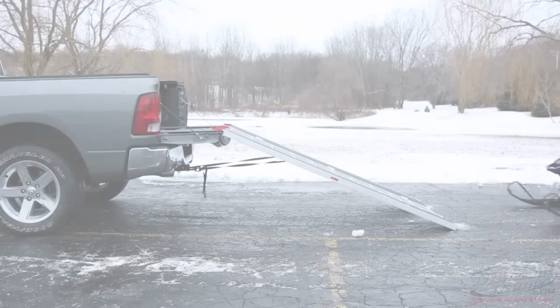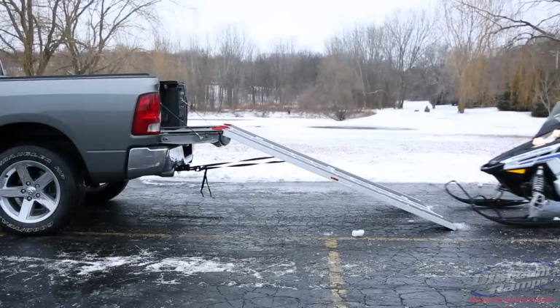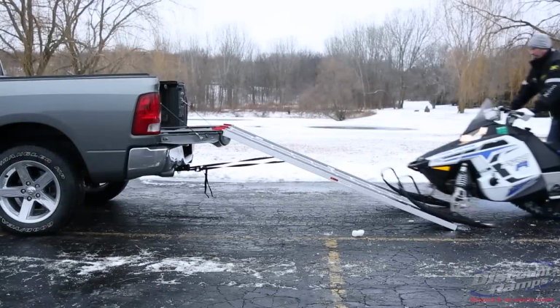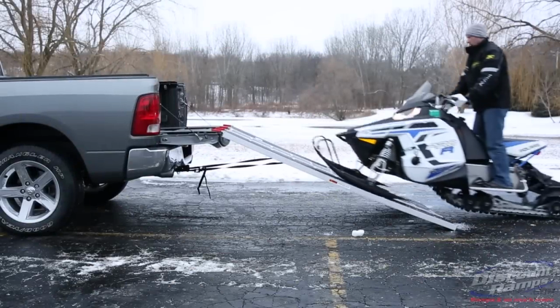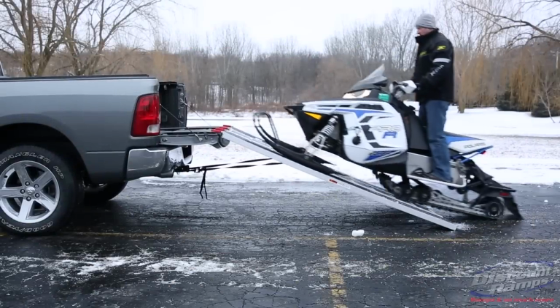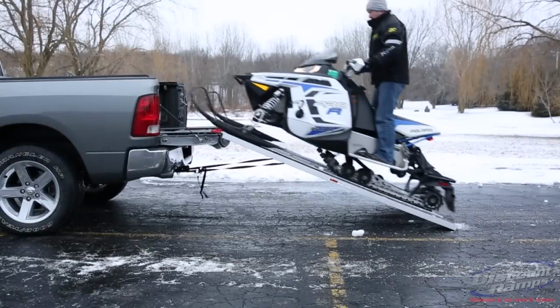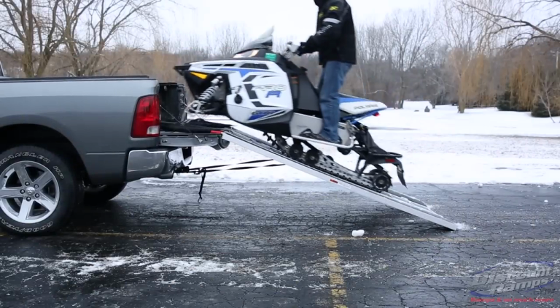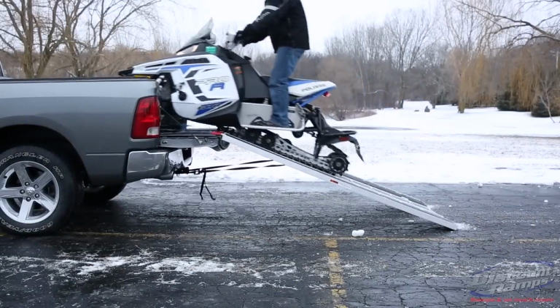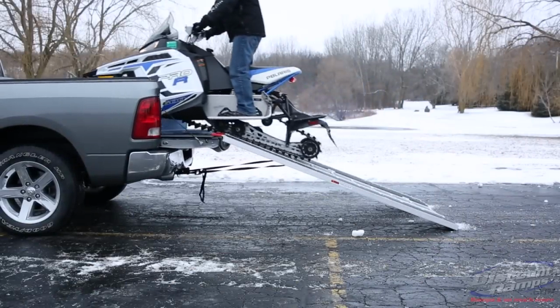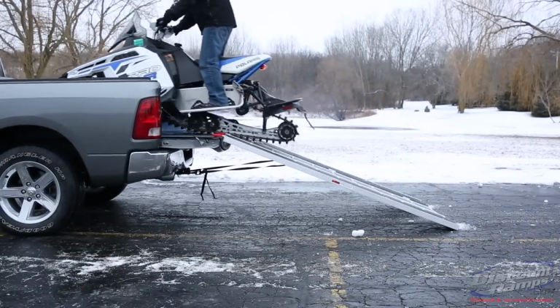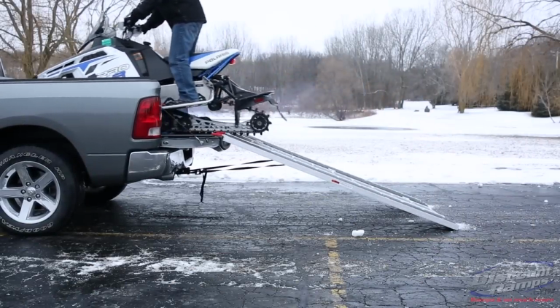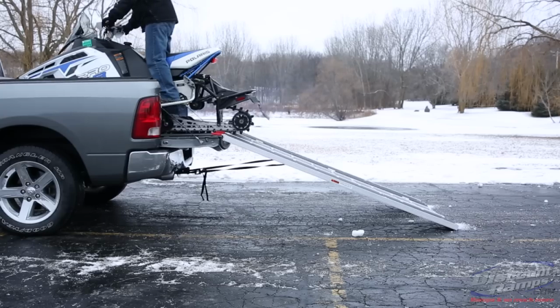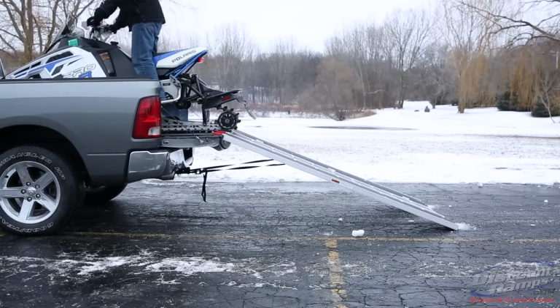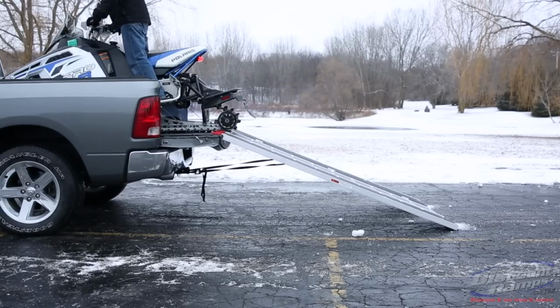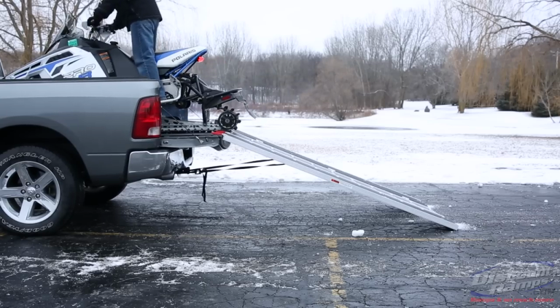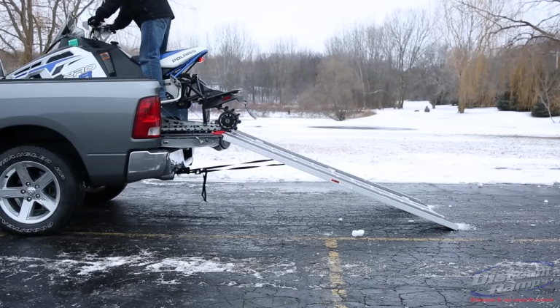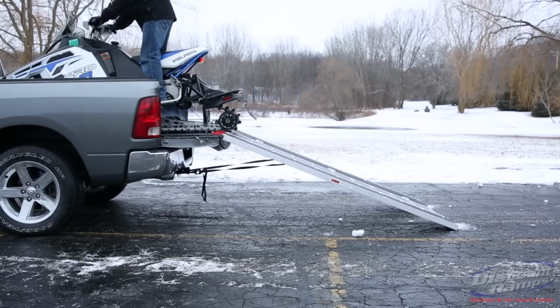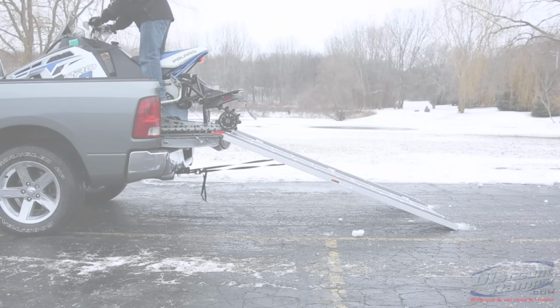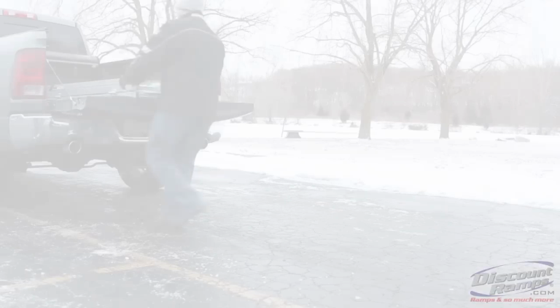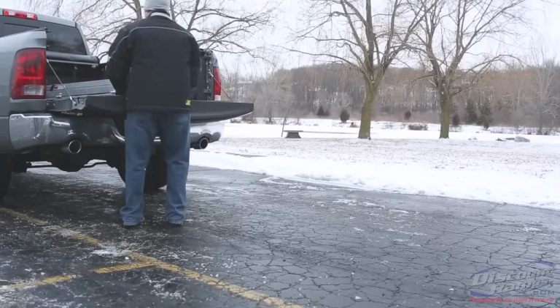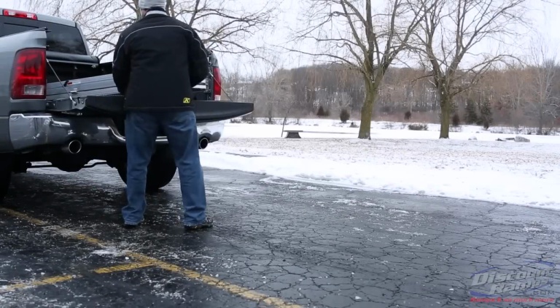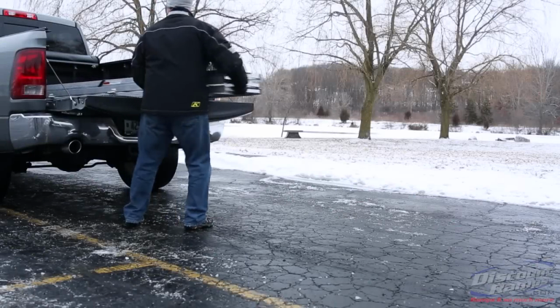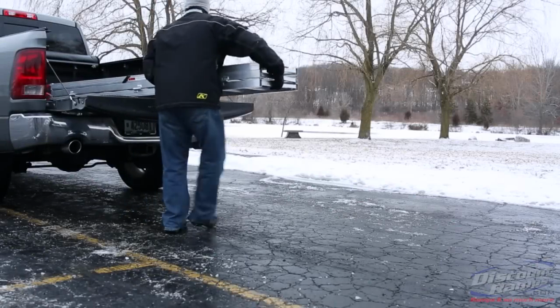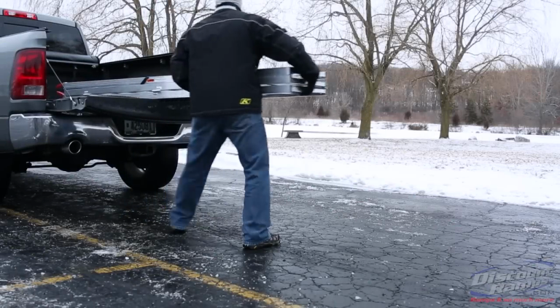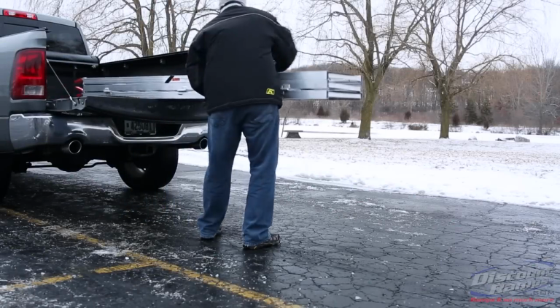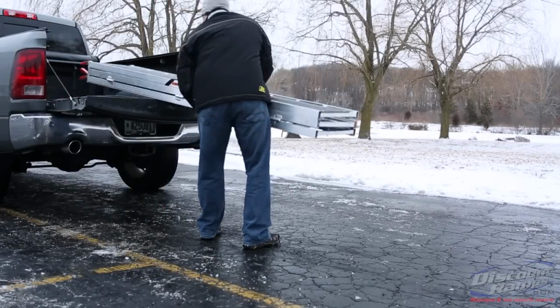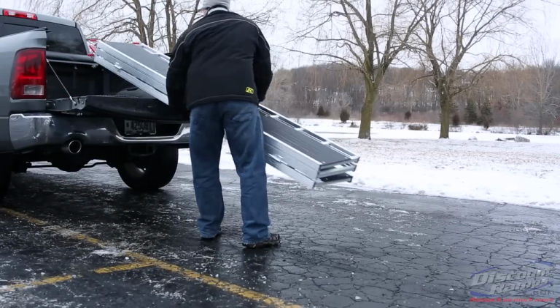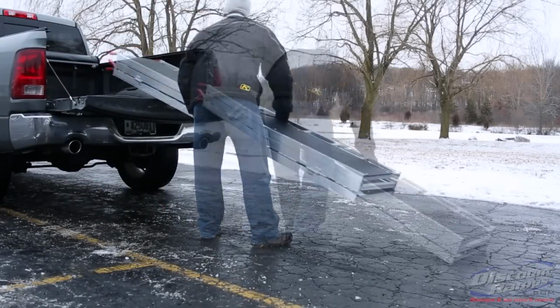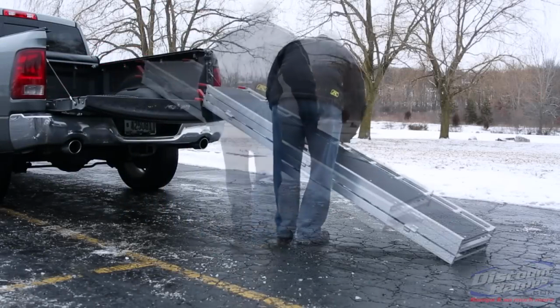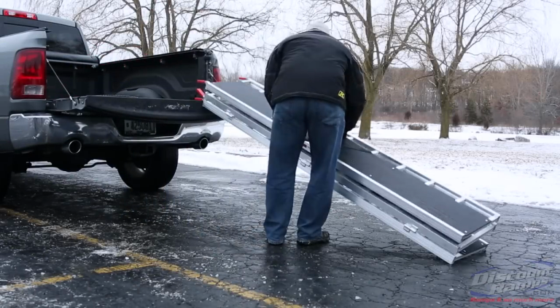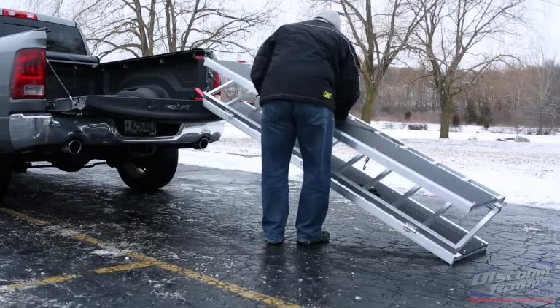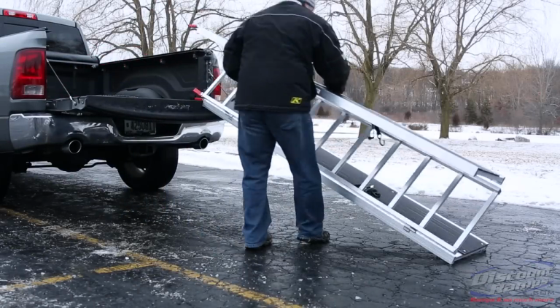The Black Ice Tri-Fold Snowmobile Ramp is the perfect one-man solution for loading your snowmobile into your truck bed. Made from non-corrosive aluminum, the folding ramps are easy to move around, set up, and store.